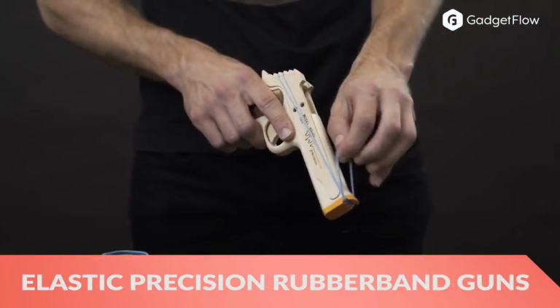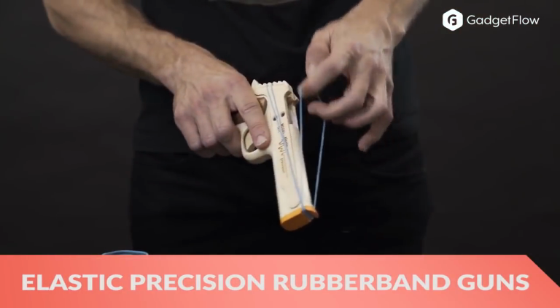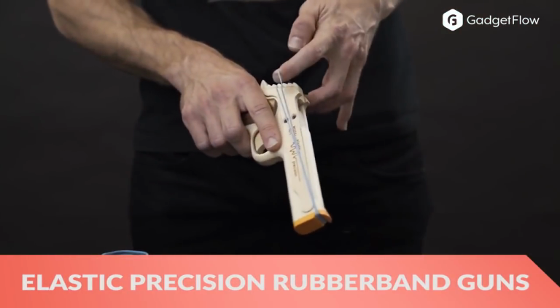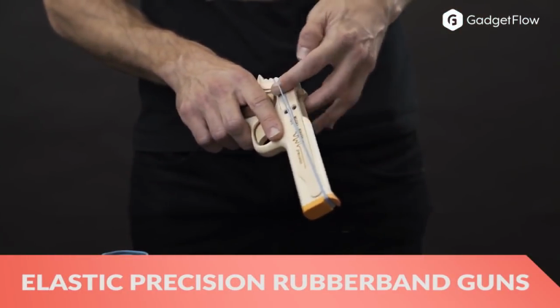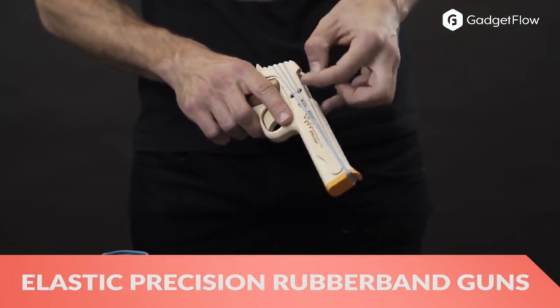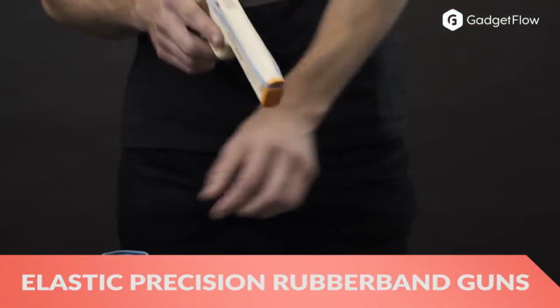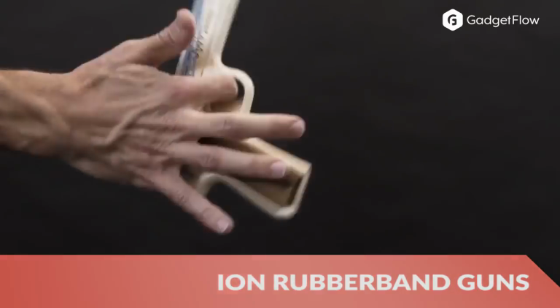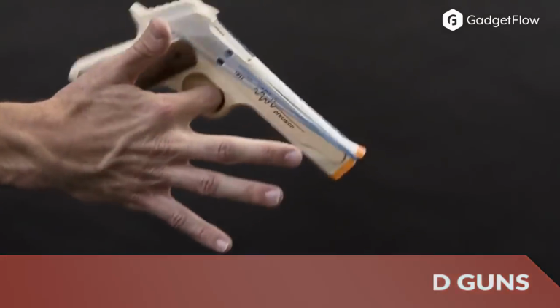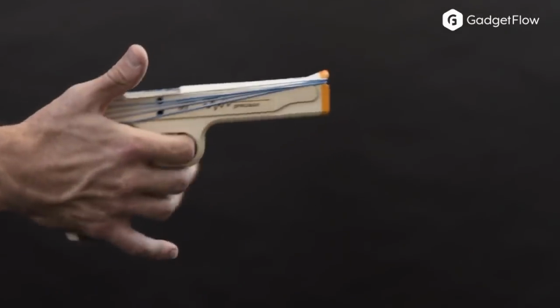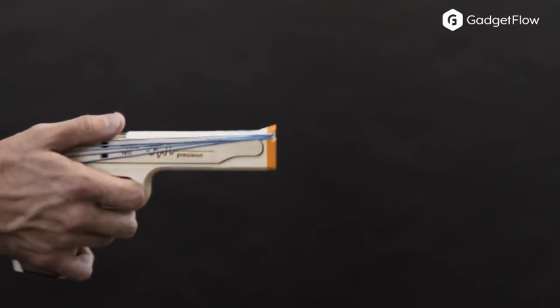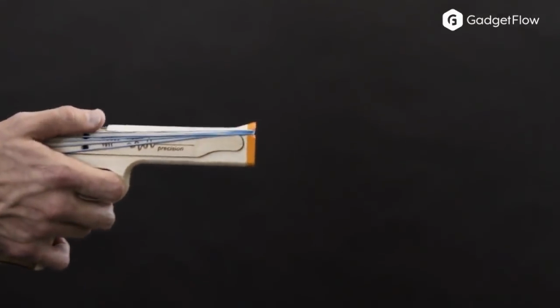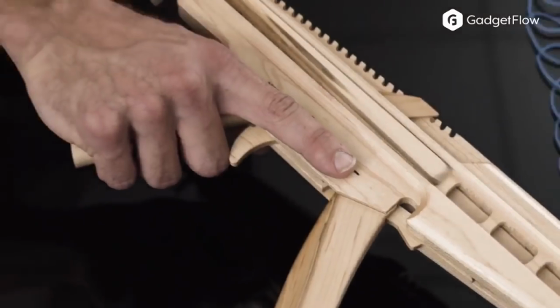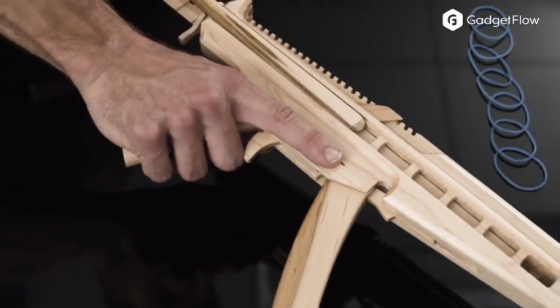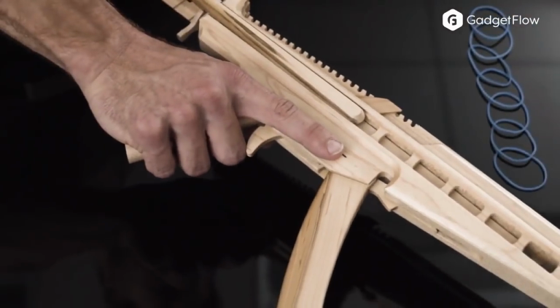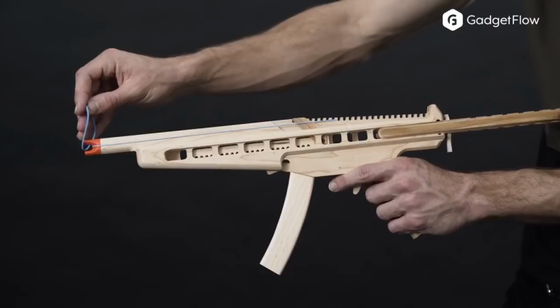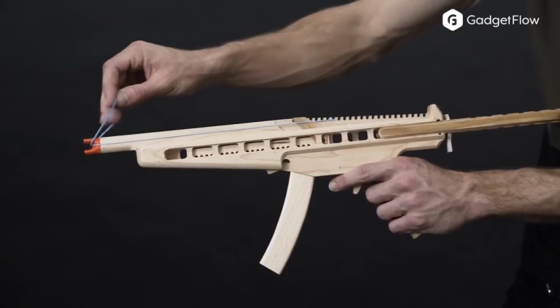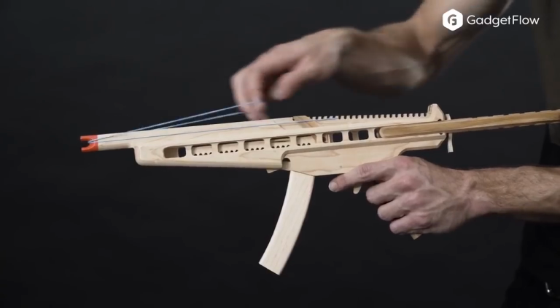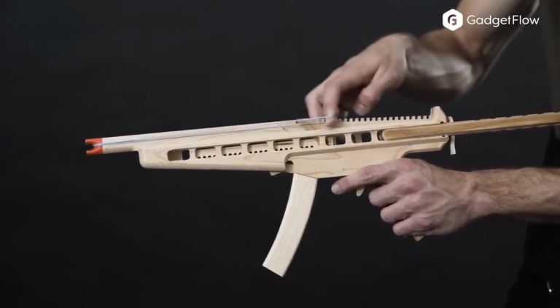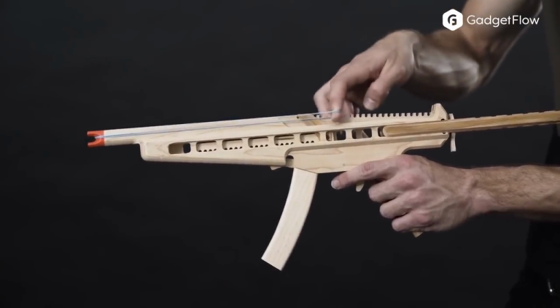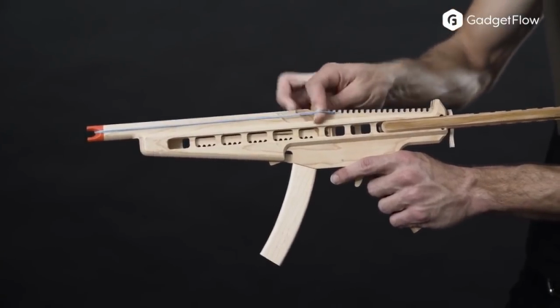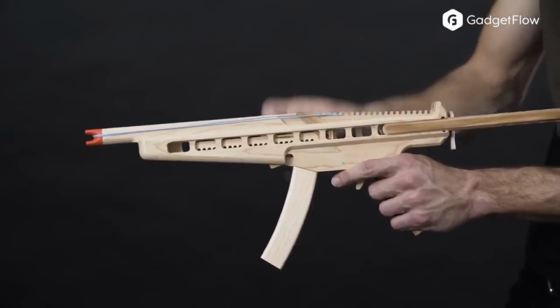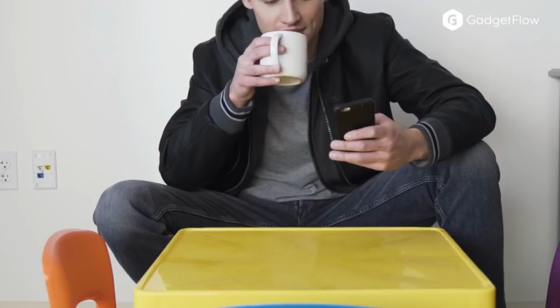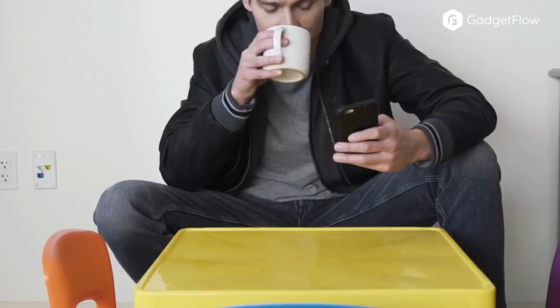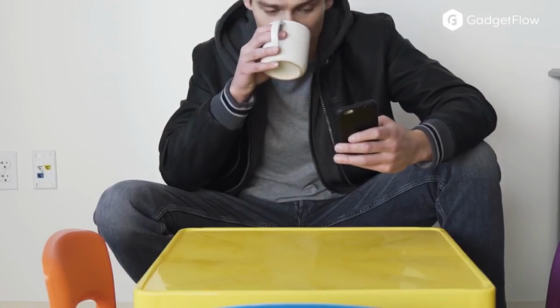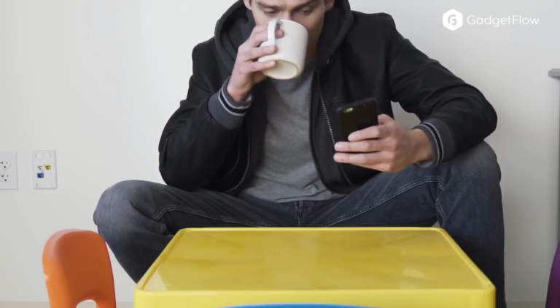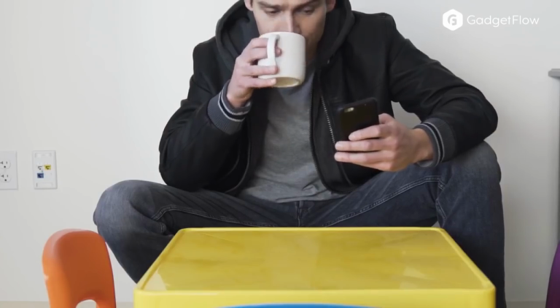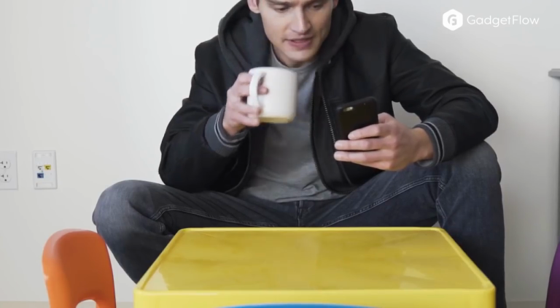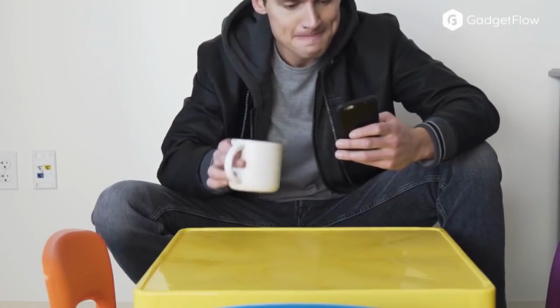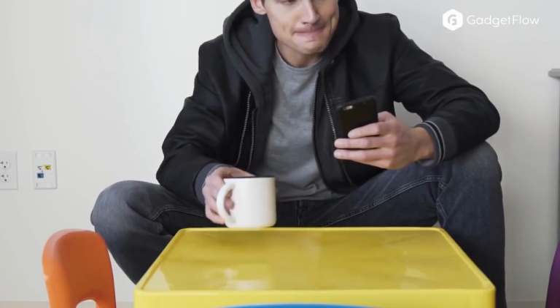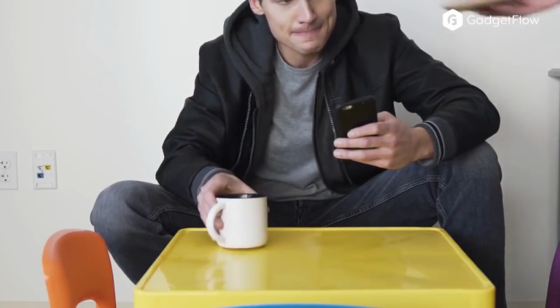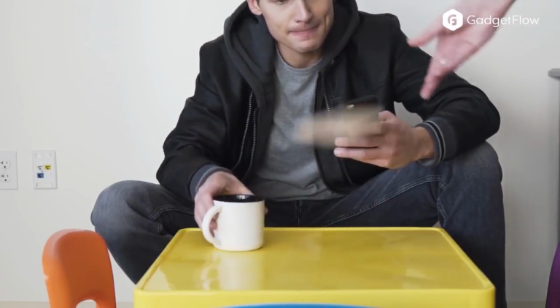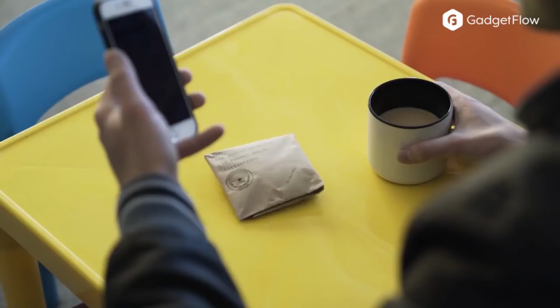Hi there, this is Wes with the Gadget Flow and today we are showcasing the Elastic Precision High Quality Rubber Band Guns. Available in three models, these premium wooden toys are both durable and super fun to use.